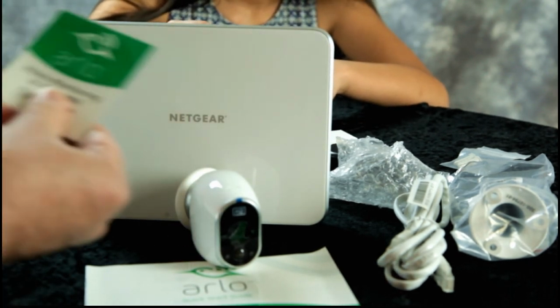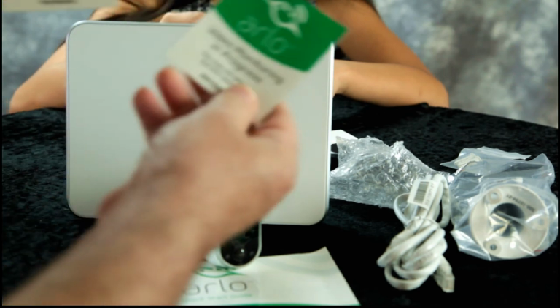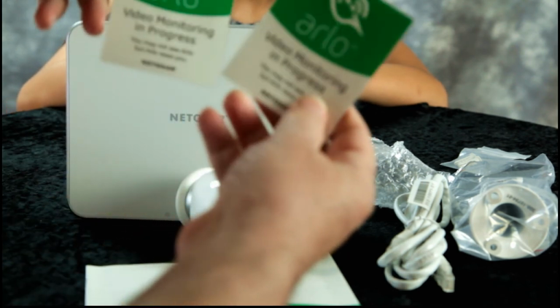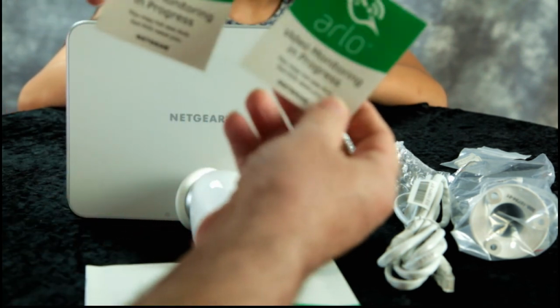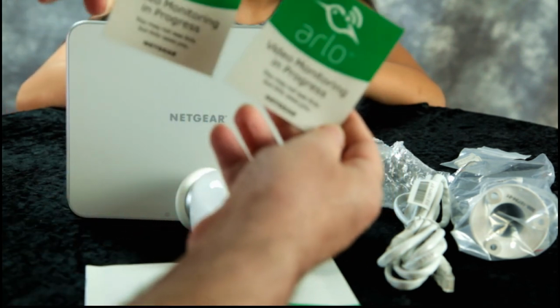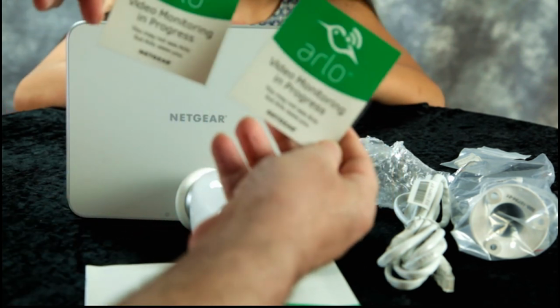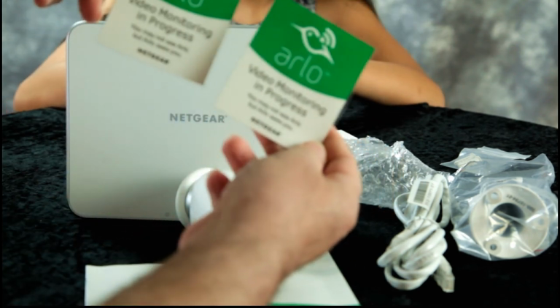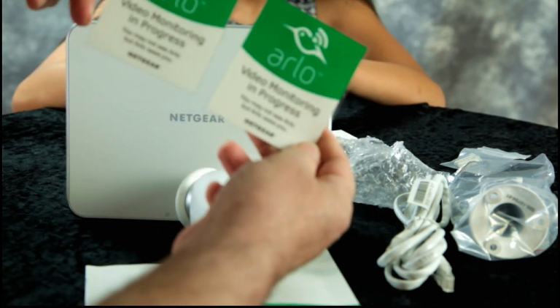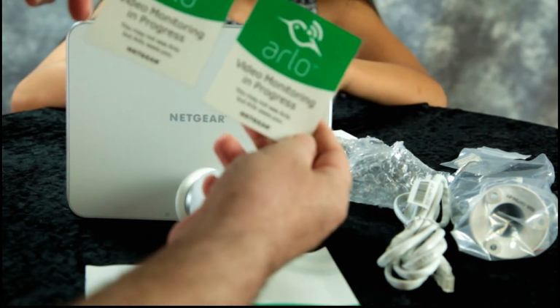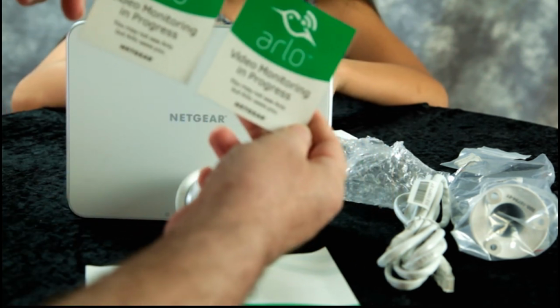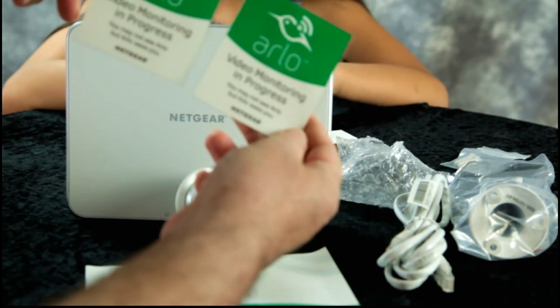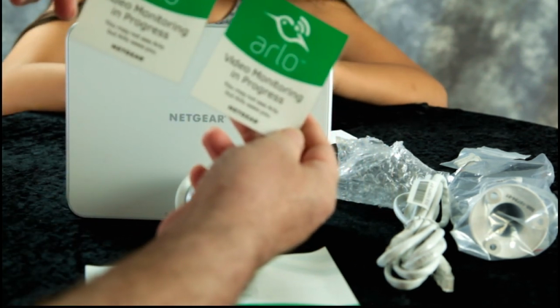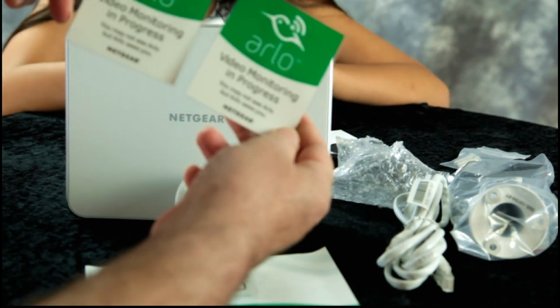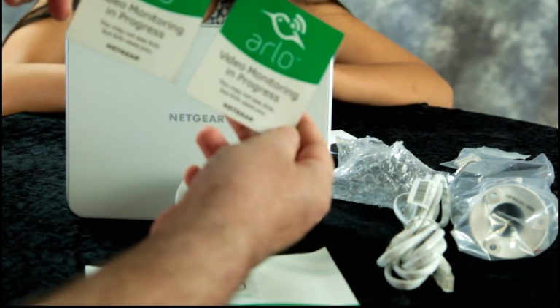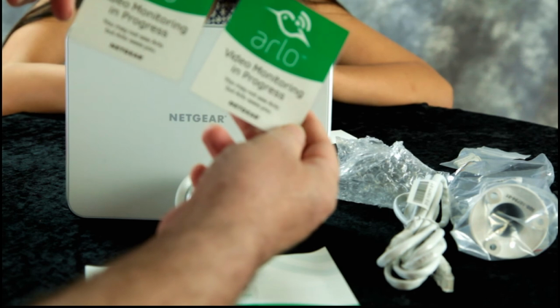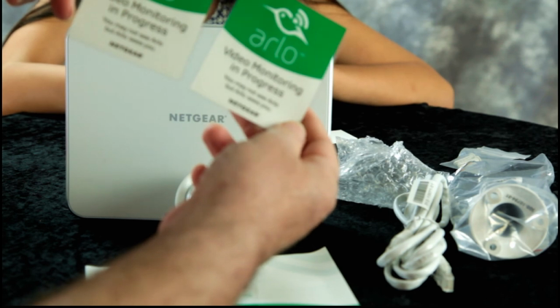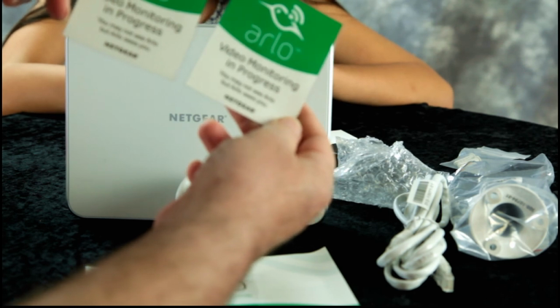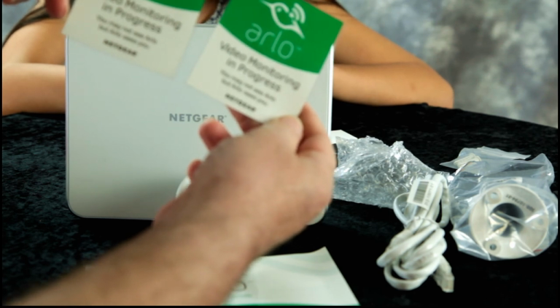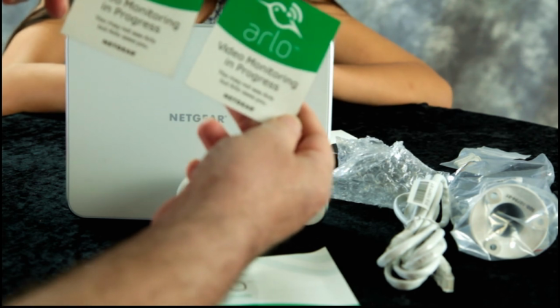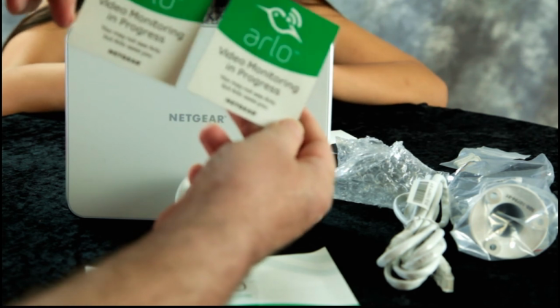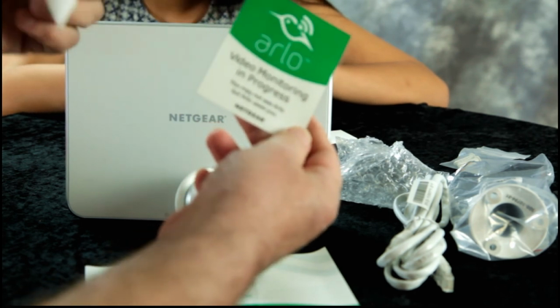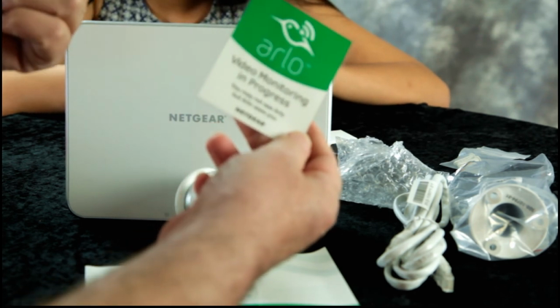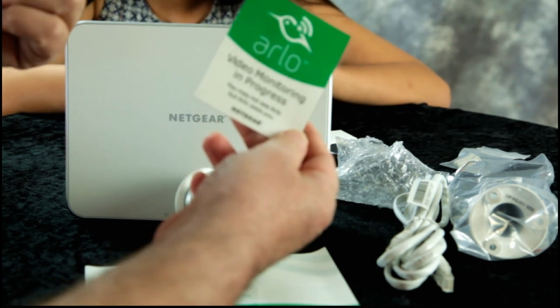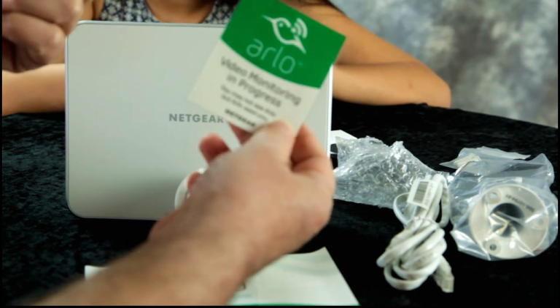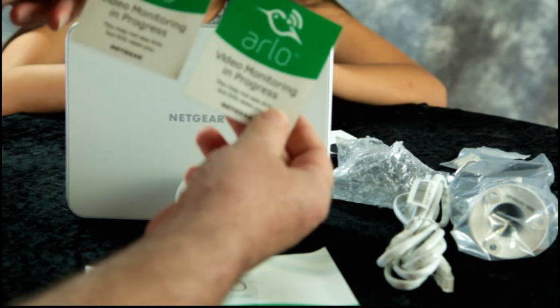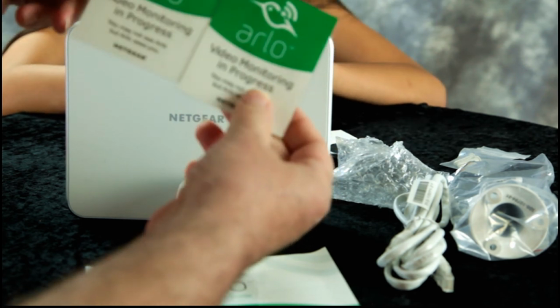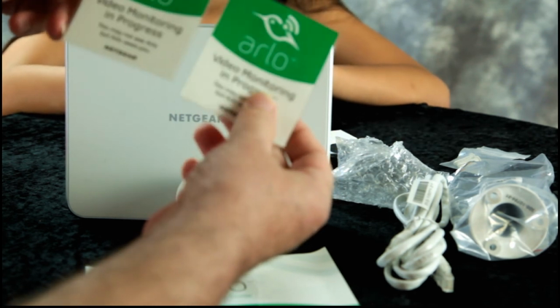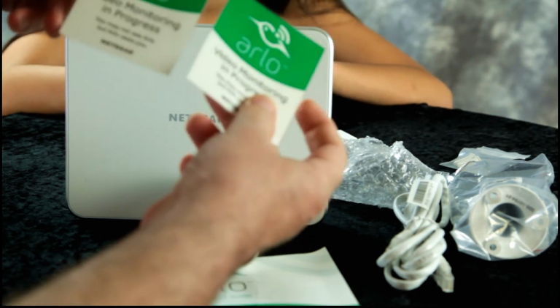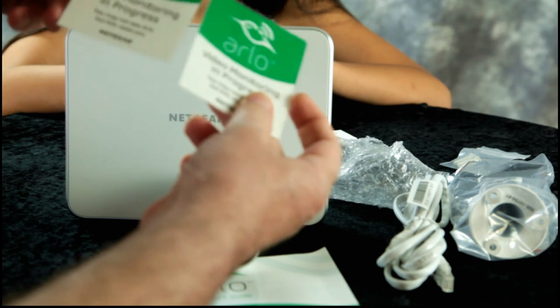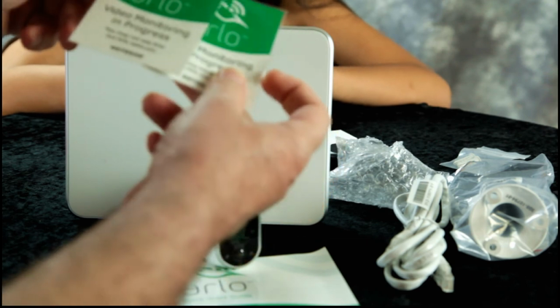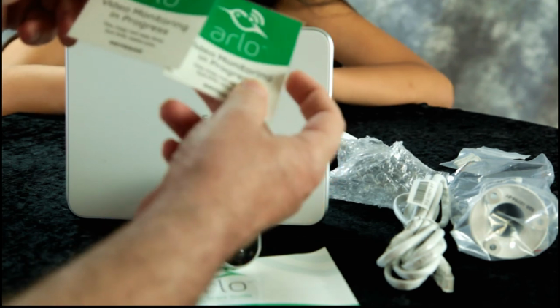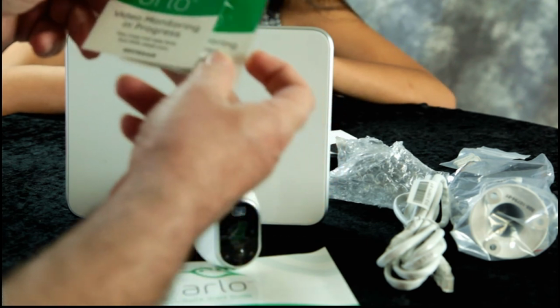It comes with a couple of window stickers that say 'Video monitoring in progress. You may not see Arlo, but Arlo sees you.' That's good — Arlo's creepy.